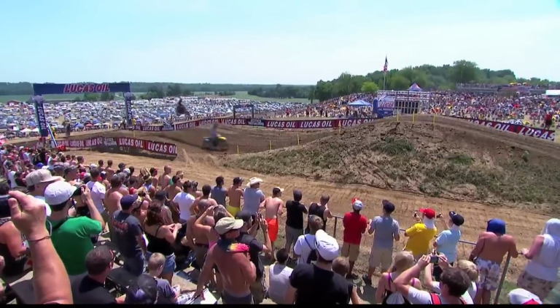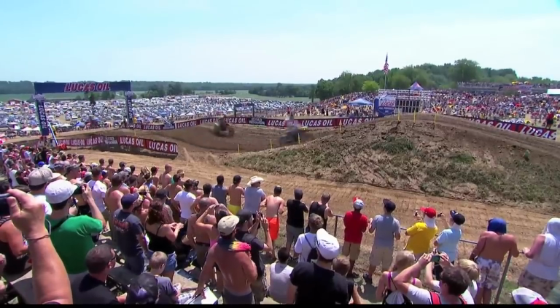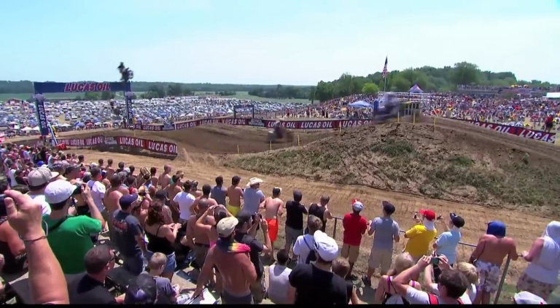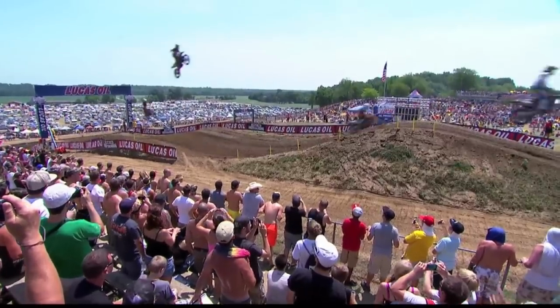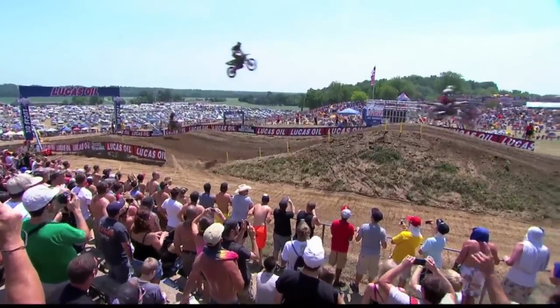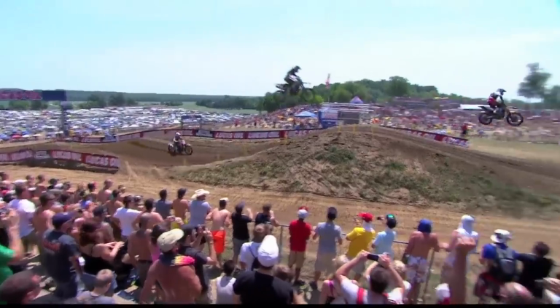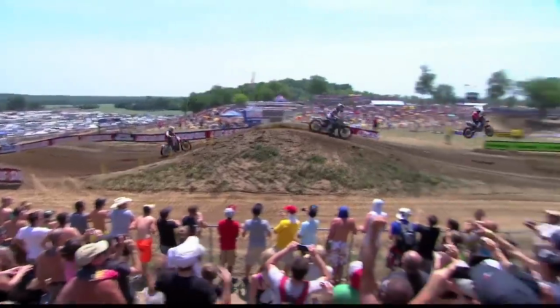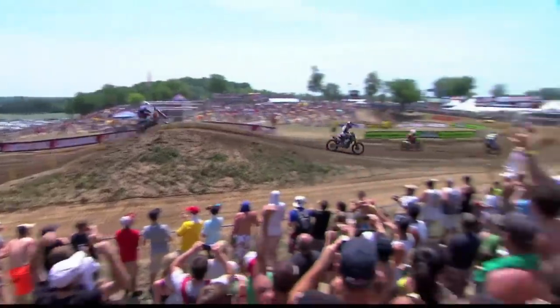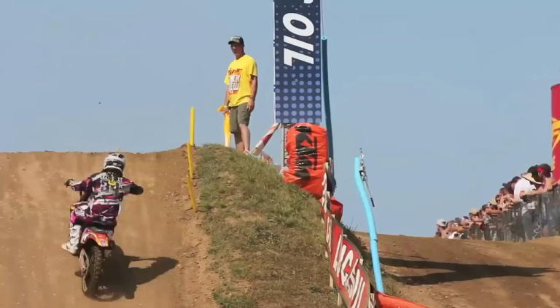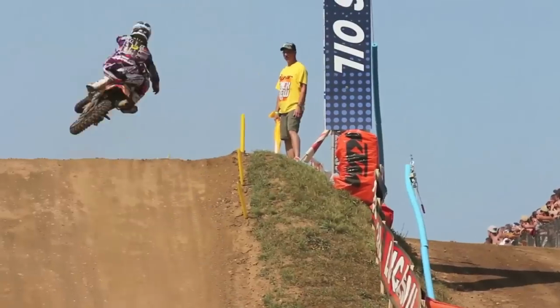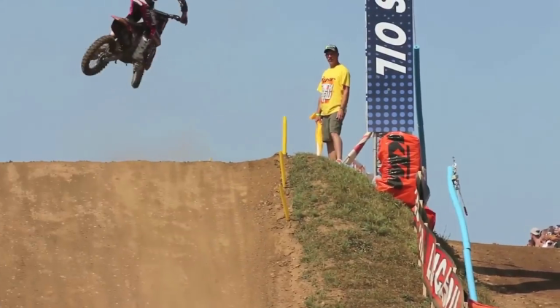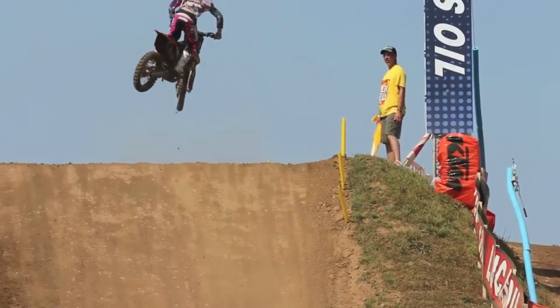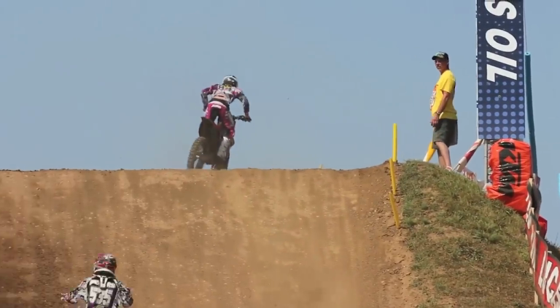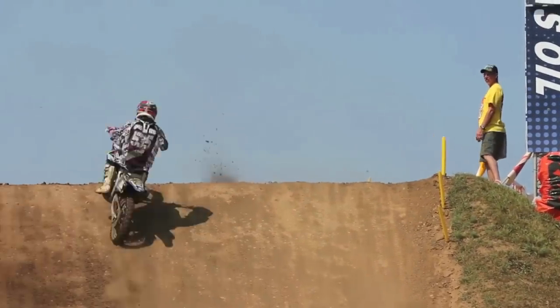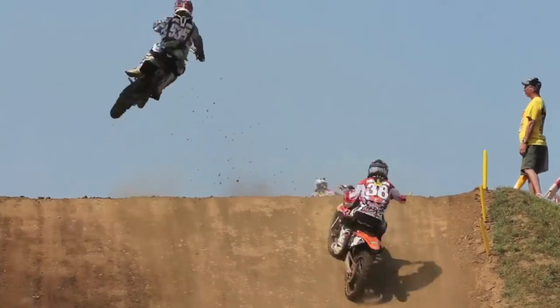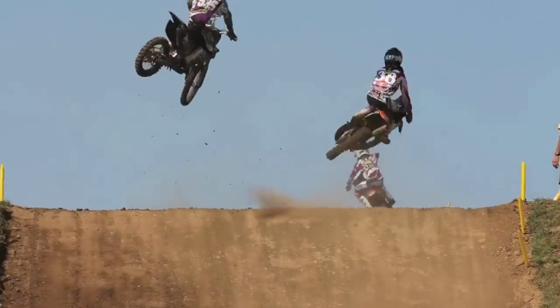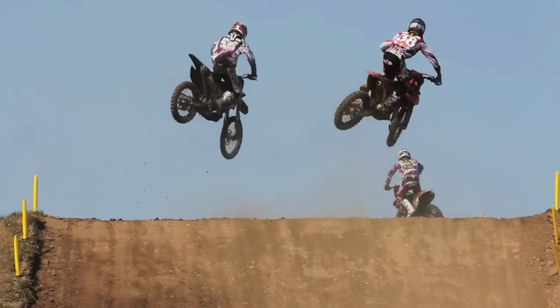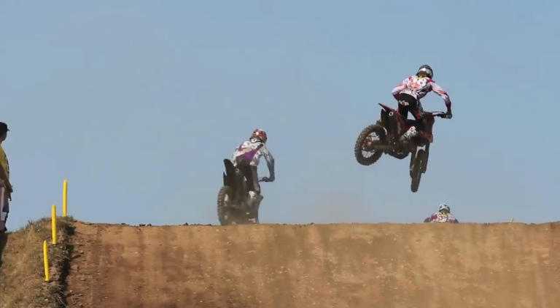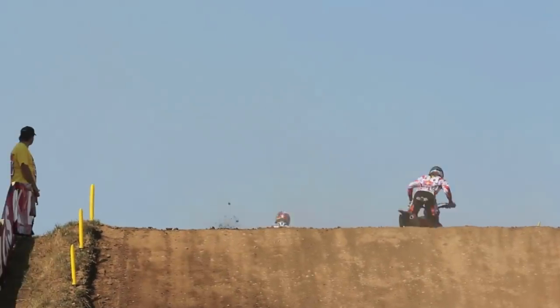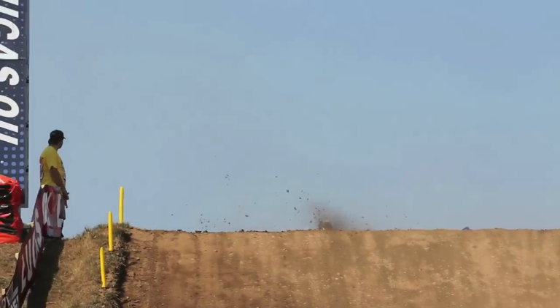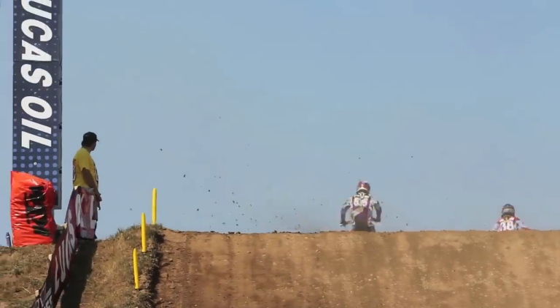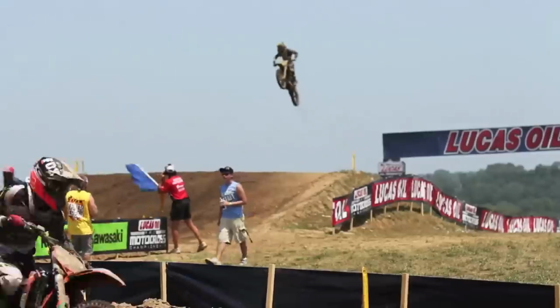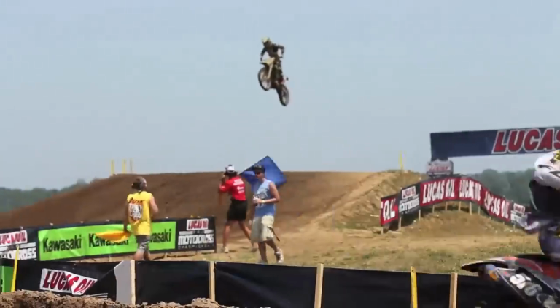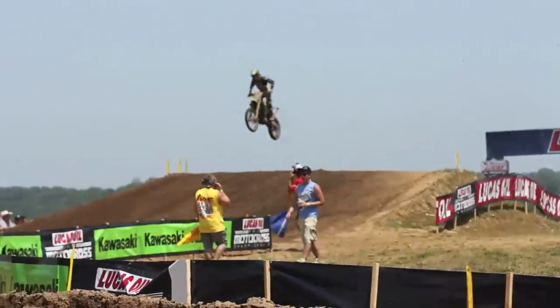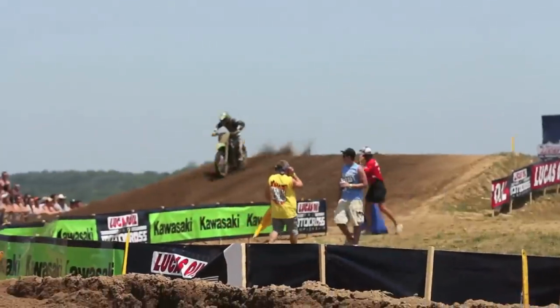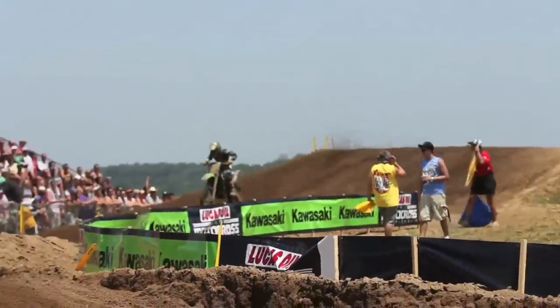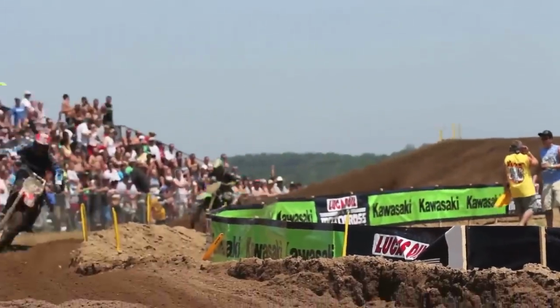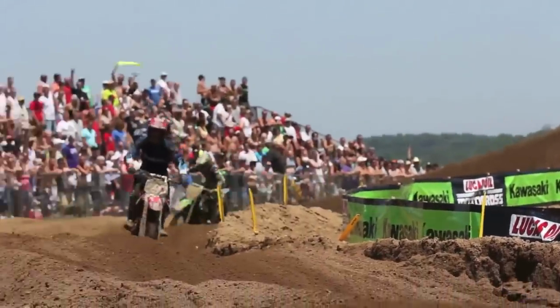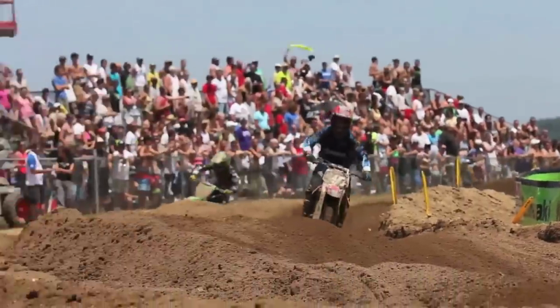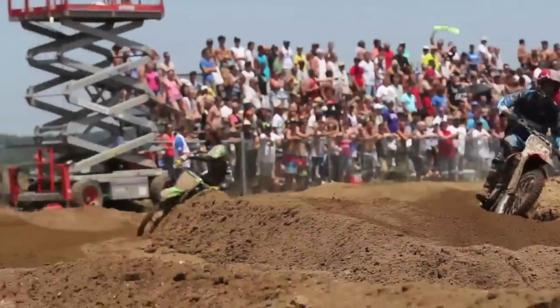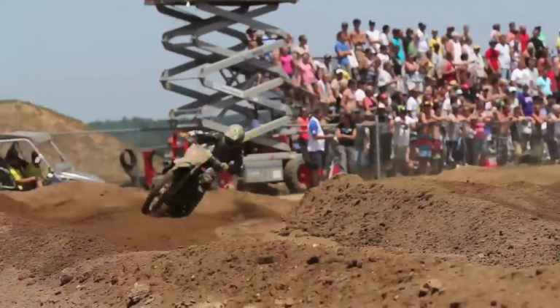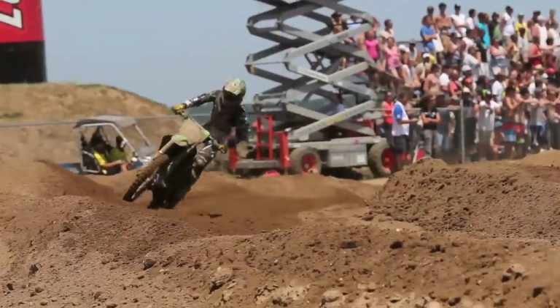There he is, airing out LaRocco's Leap. Do we see any 250 riders do that in practice? No. So Baggett — first rider to air it out, to use the horsepower.